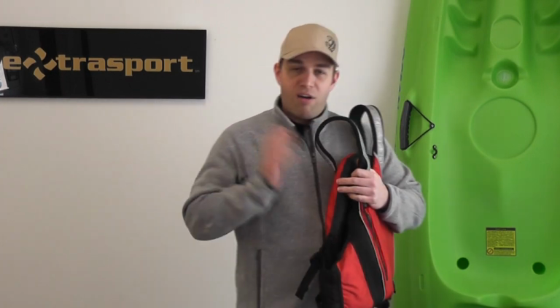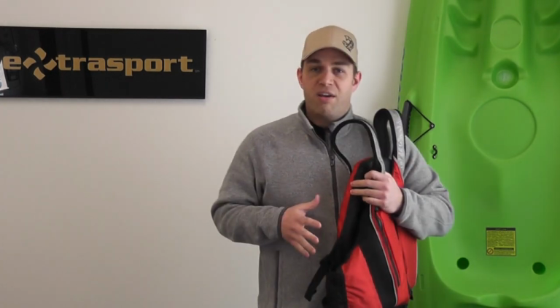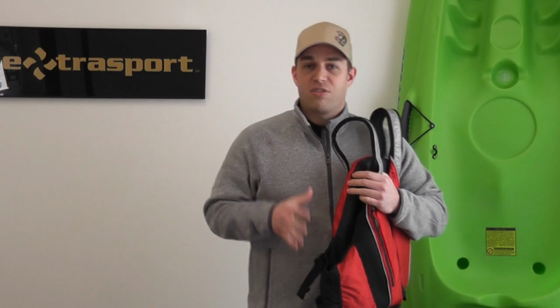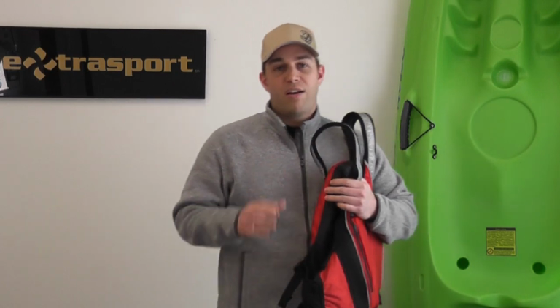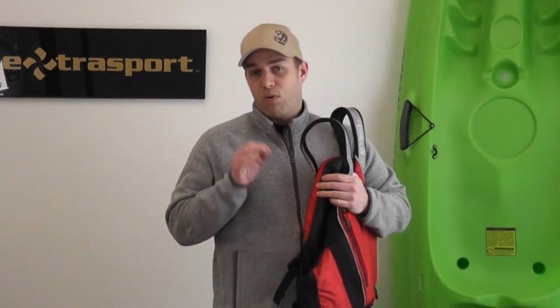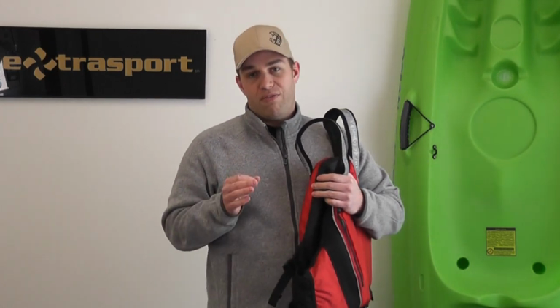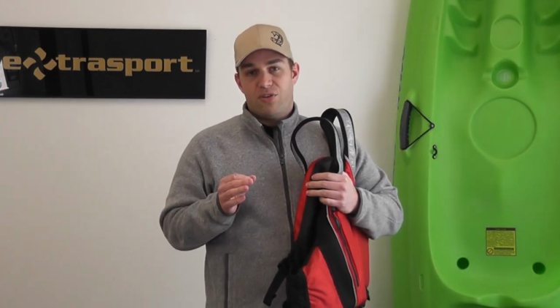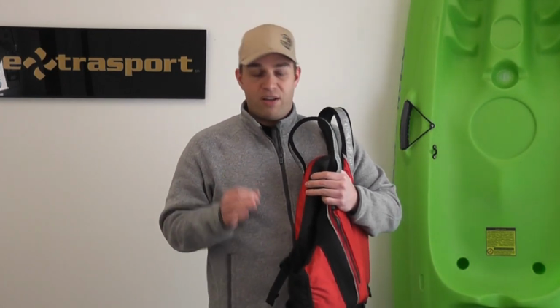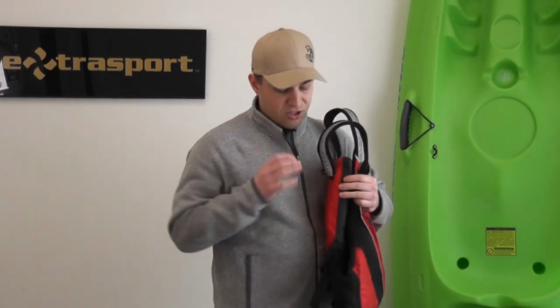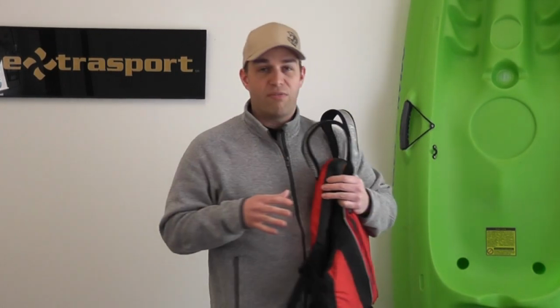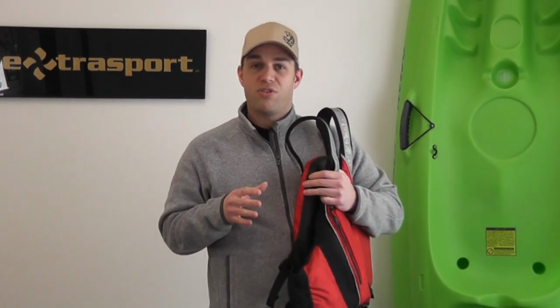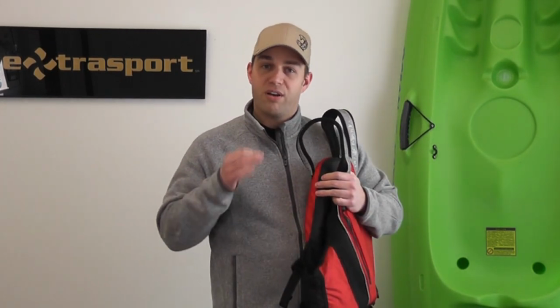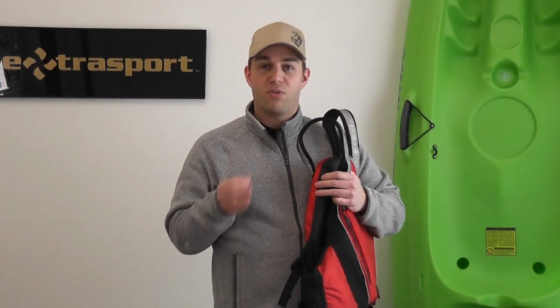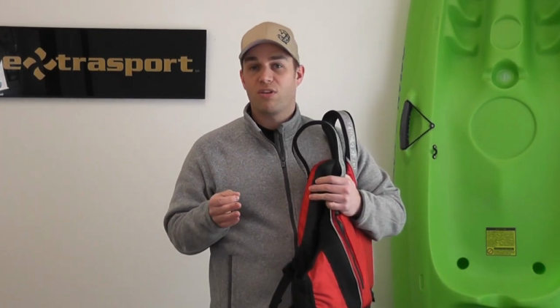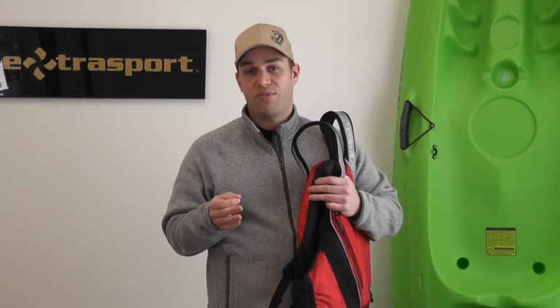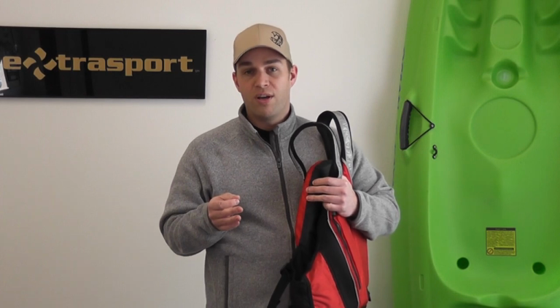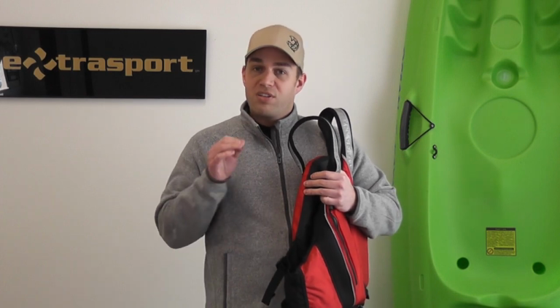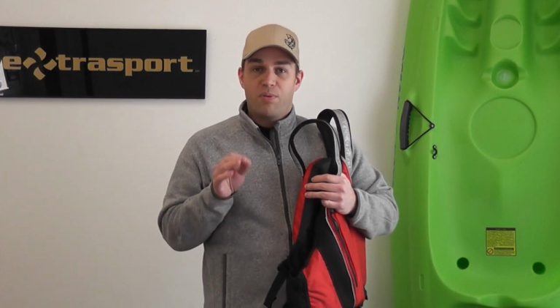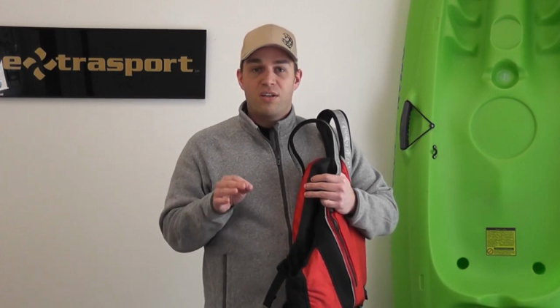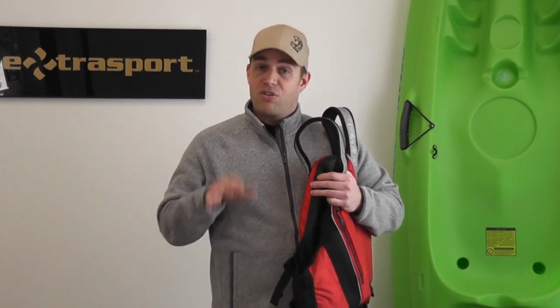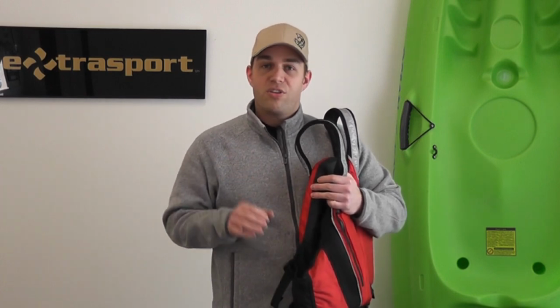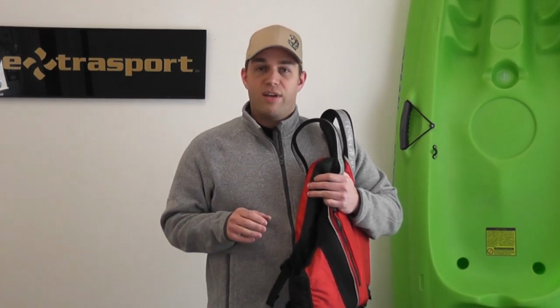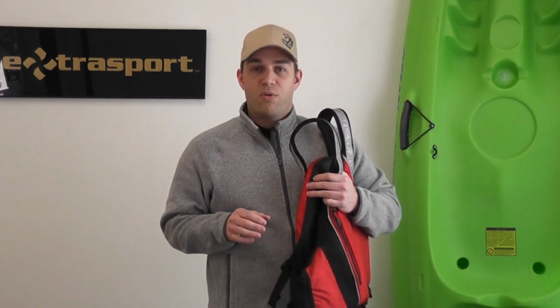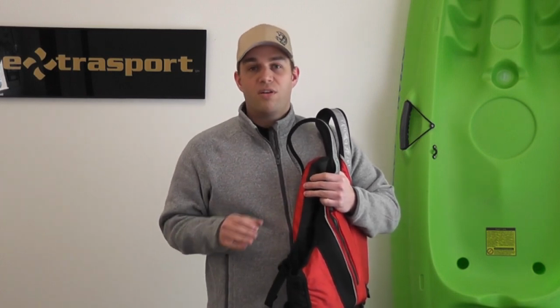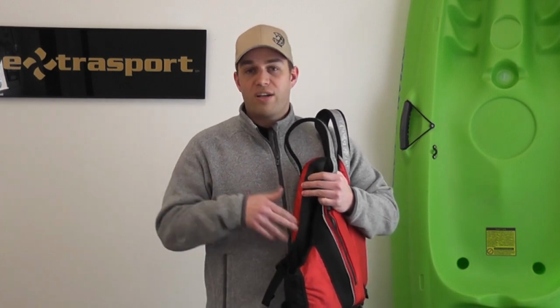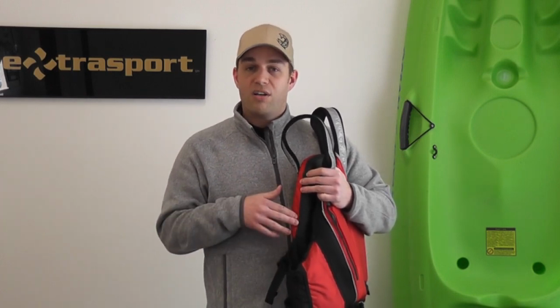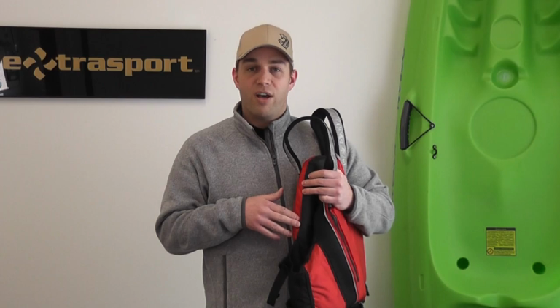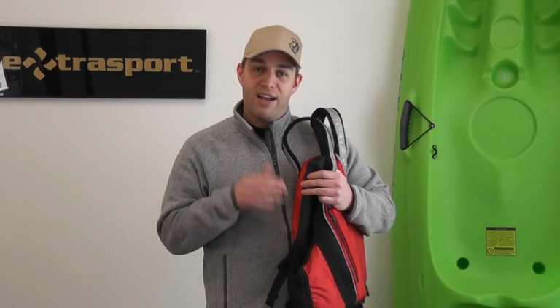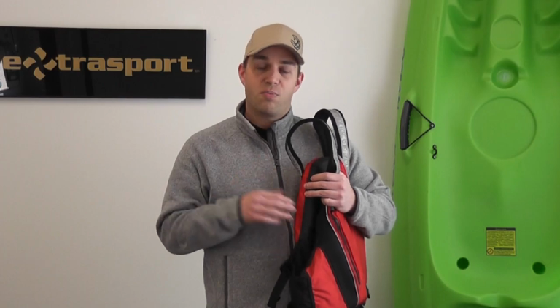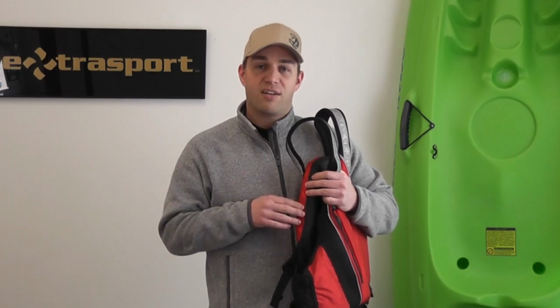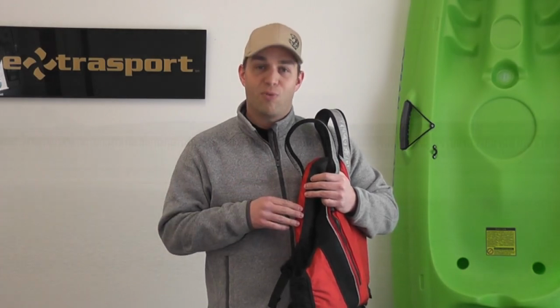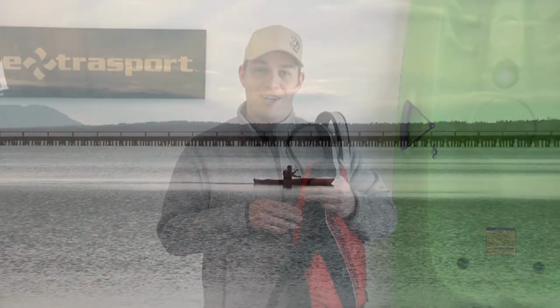All these PFDs are great no matter what kind of fishing you're doing. You can look at the different features and figure out which one's going to work best for you. If you want to see these in person, visit your local ExtraSport dealer, or take a look on the web at extrasport.com for more information.